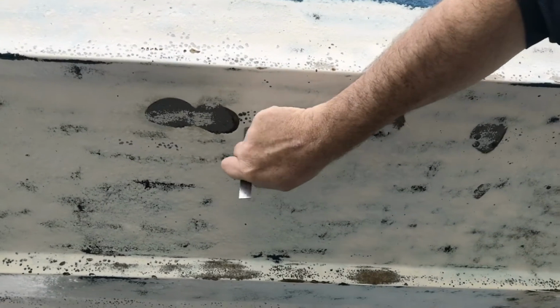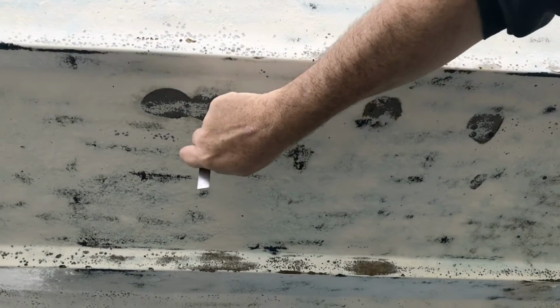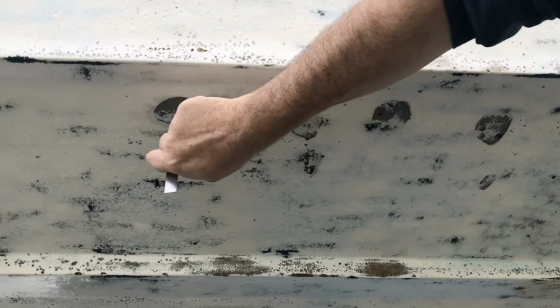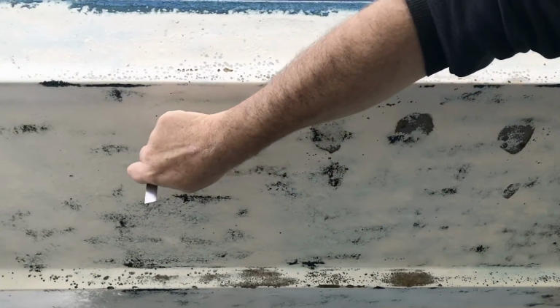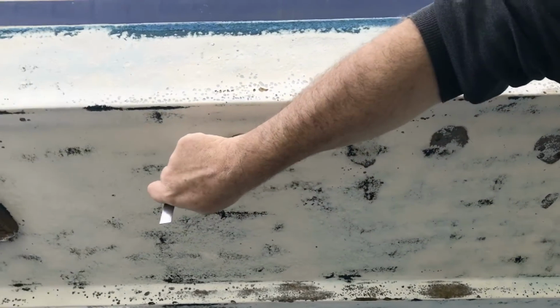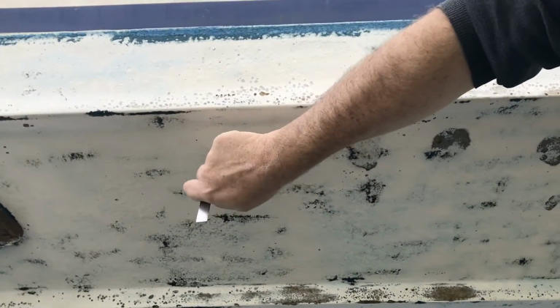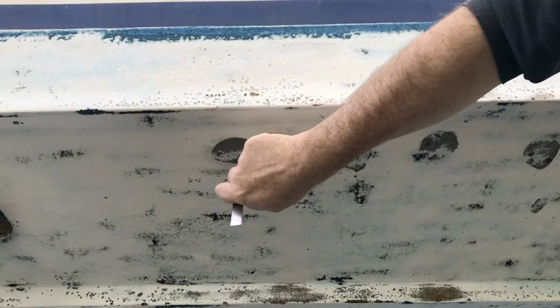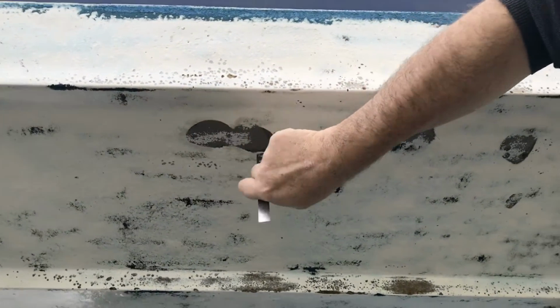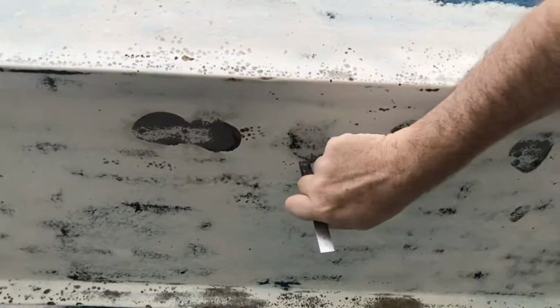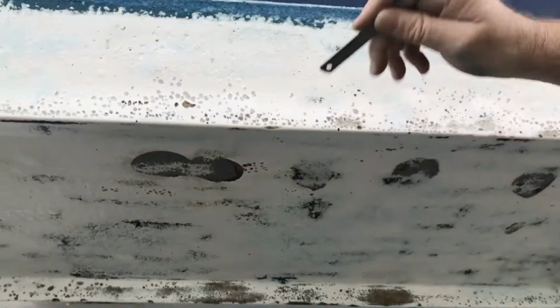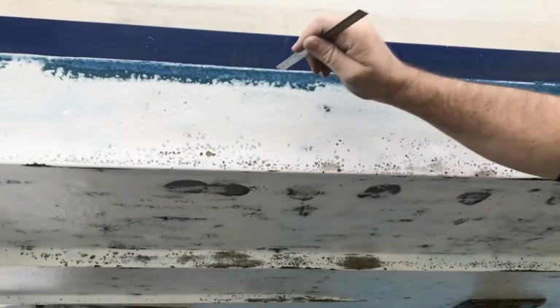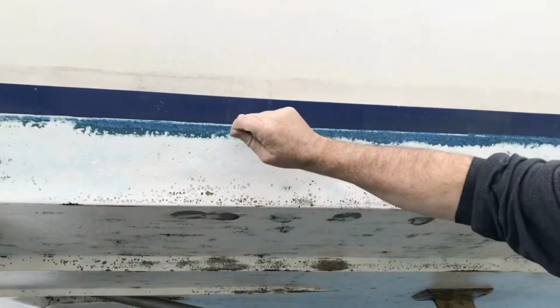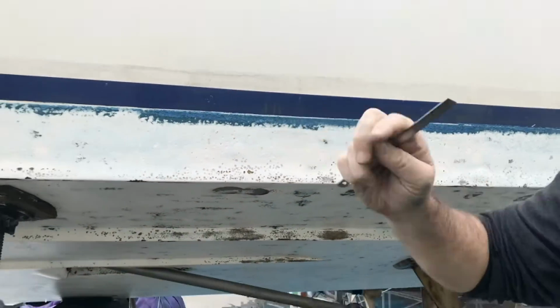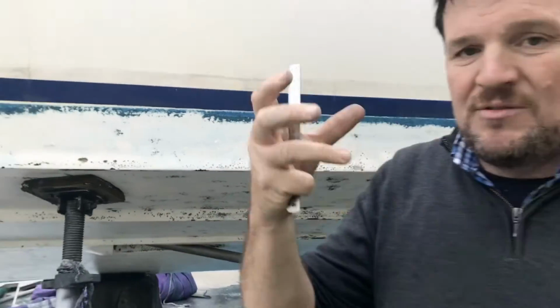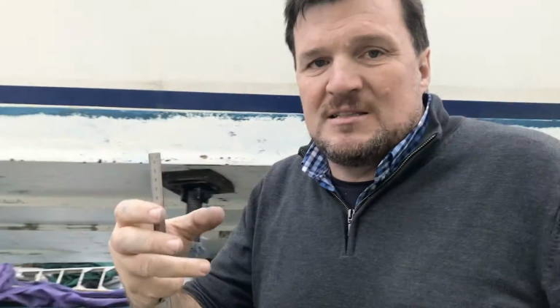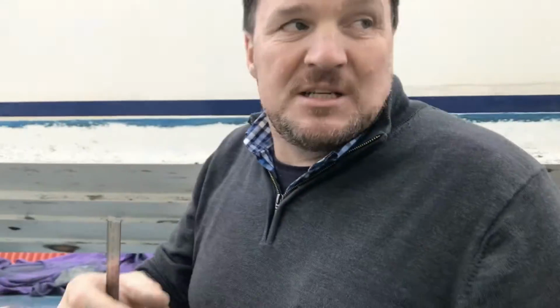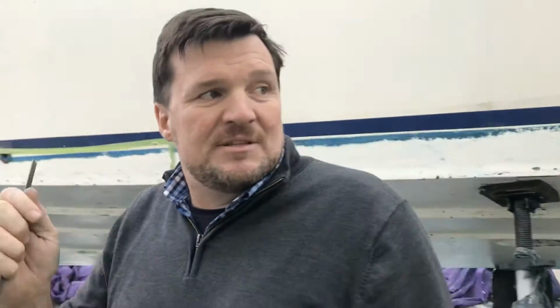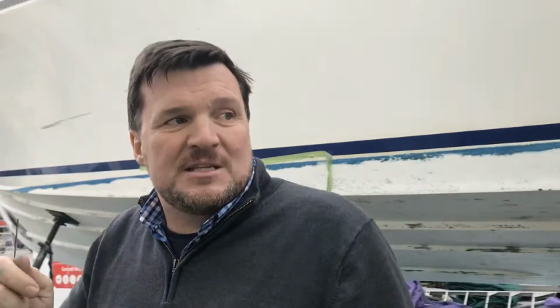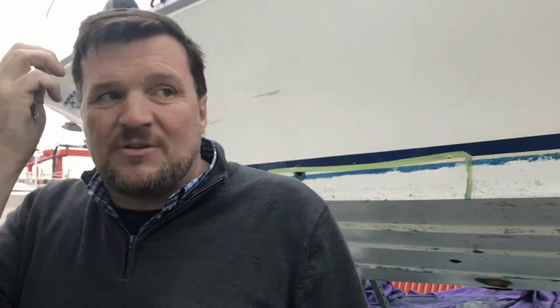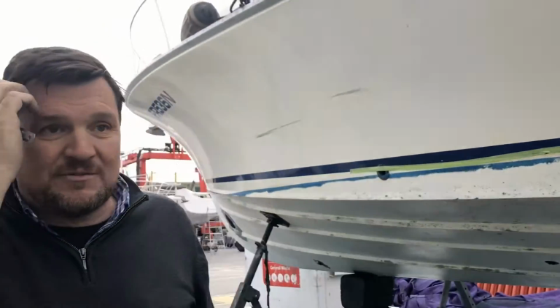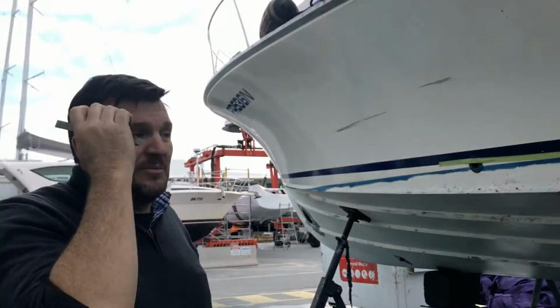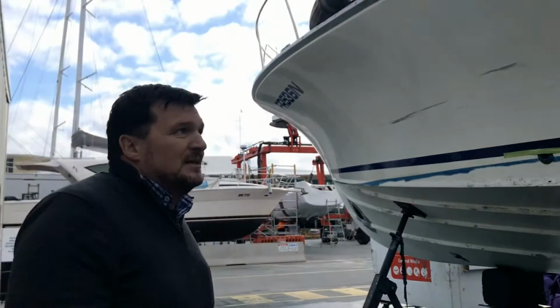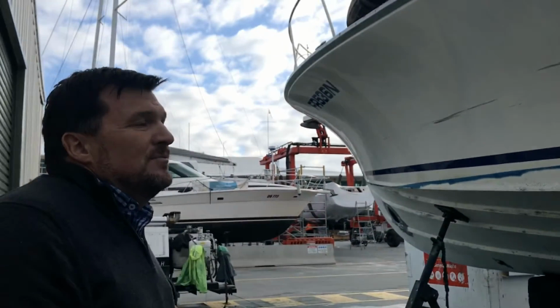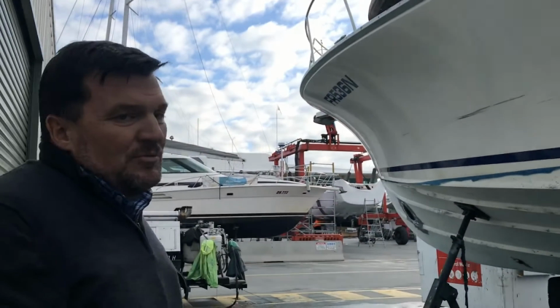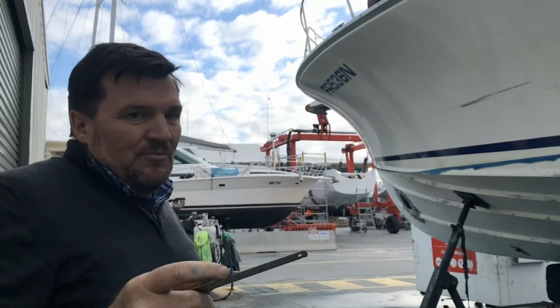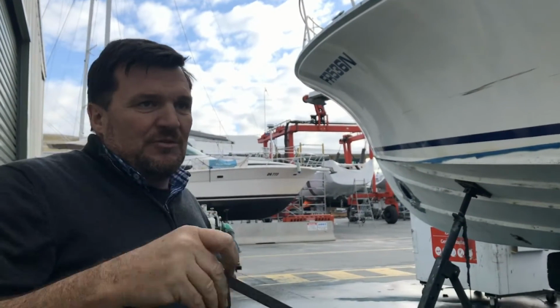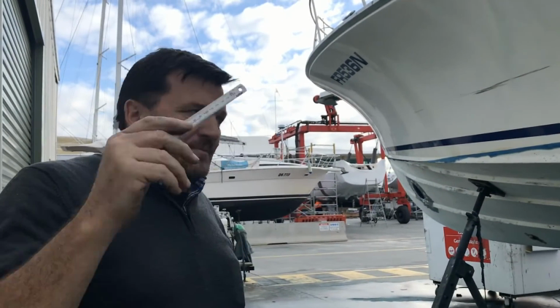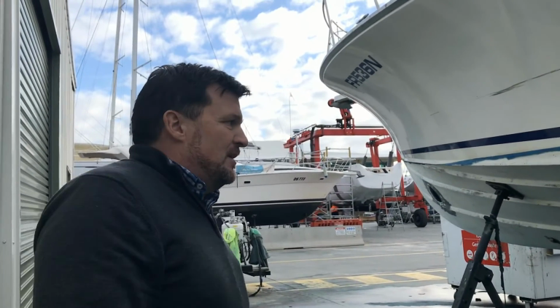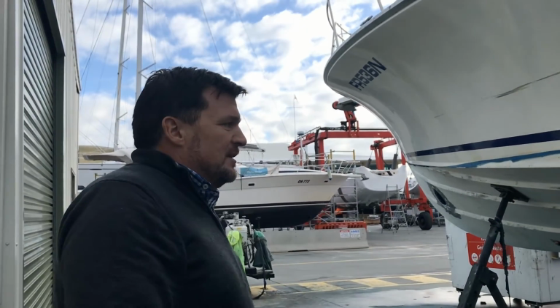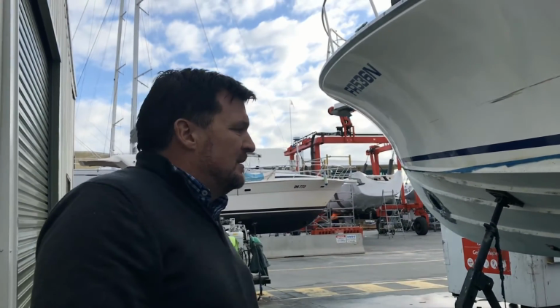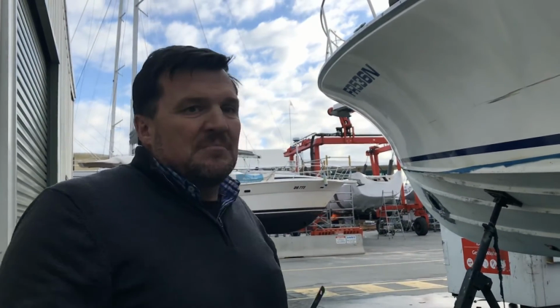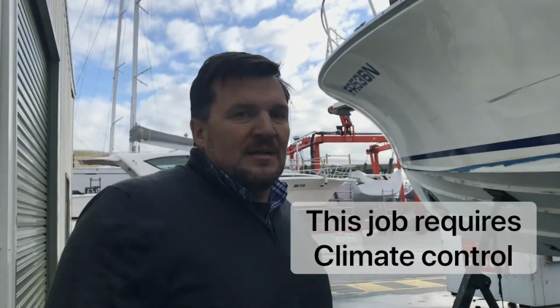But these would have shown up in a tap test. The problem is this anti-foul is so thick and spongy that even a tap test, you probably wouldn't have heard the difference. But we will review the survey, obviously.